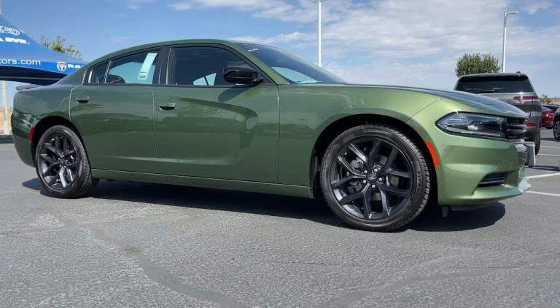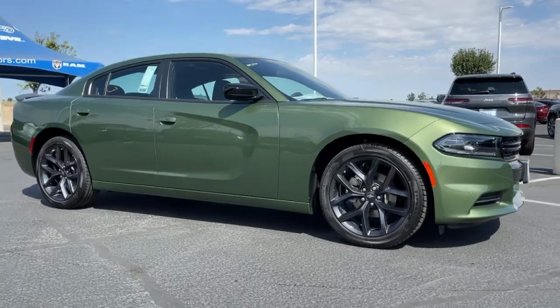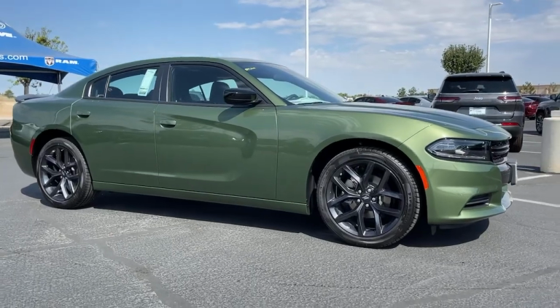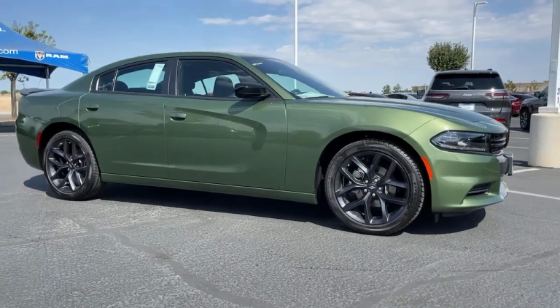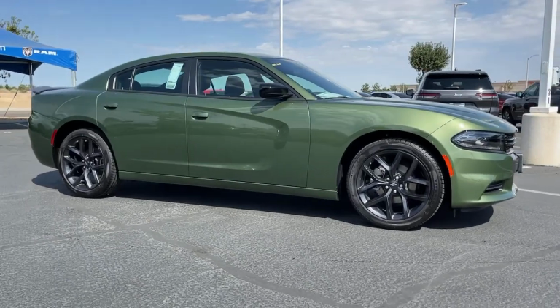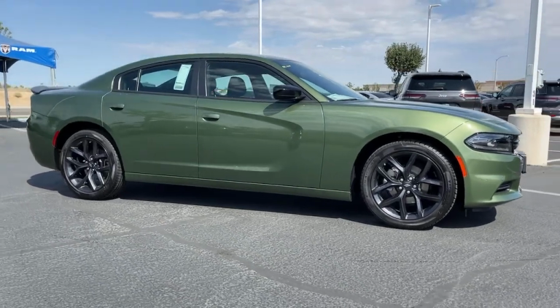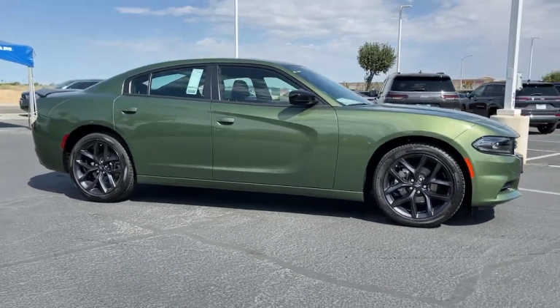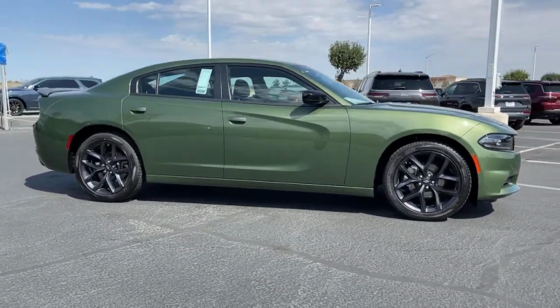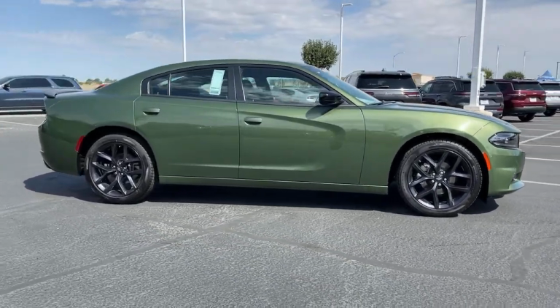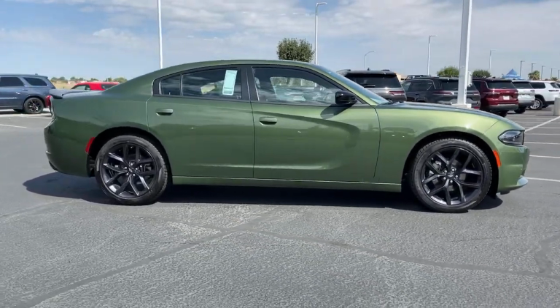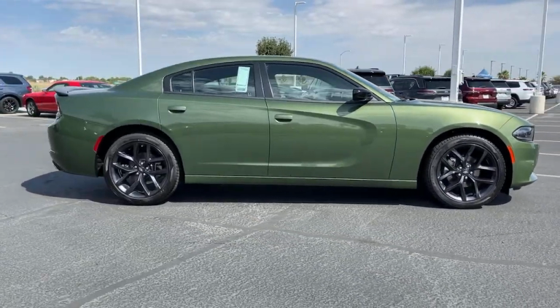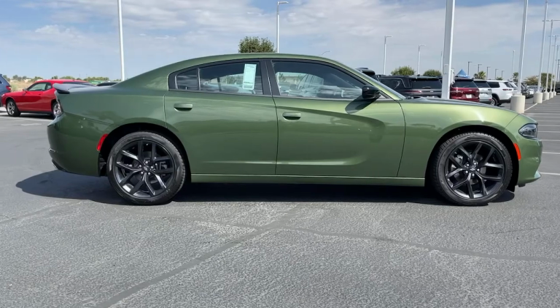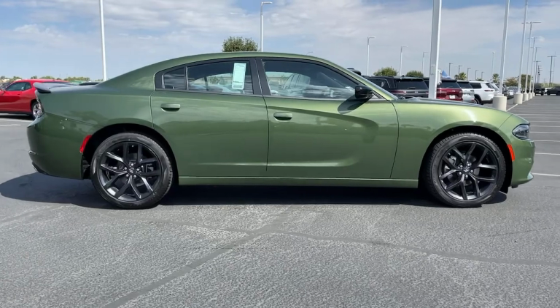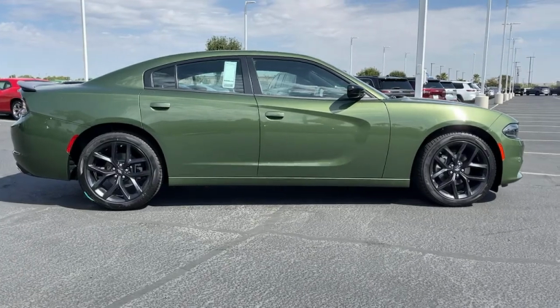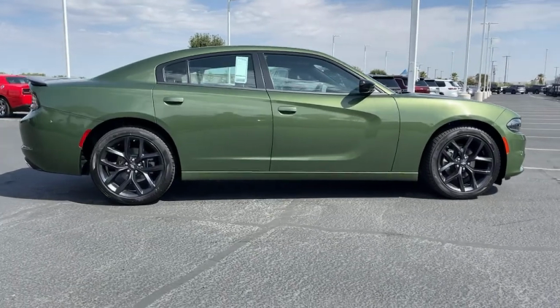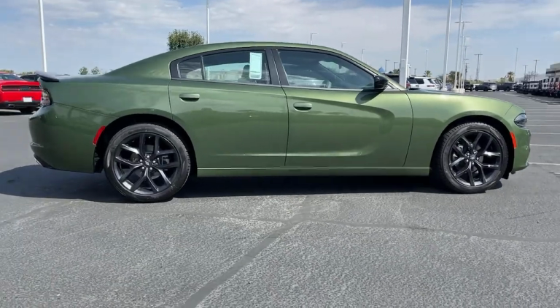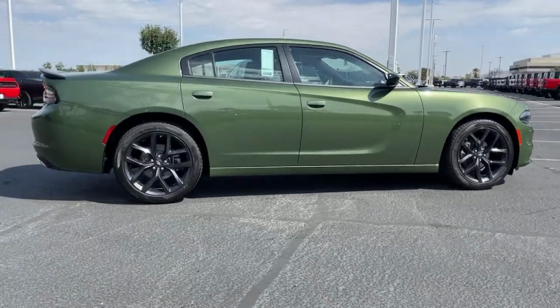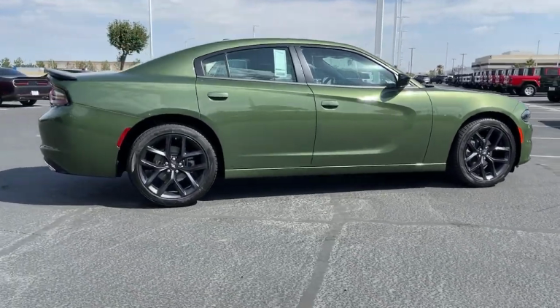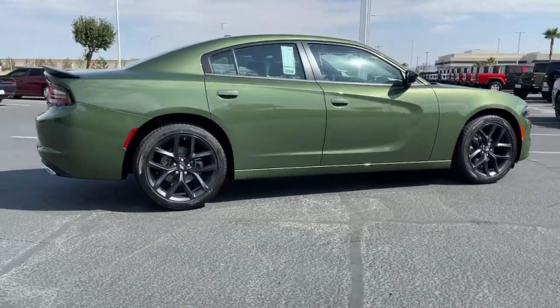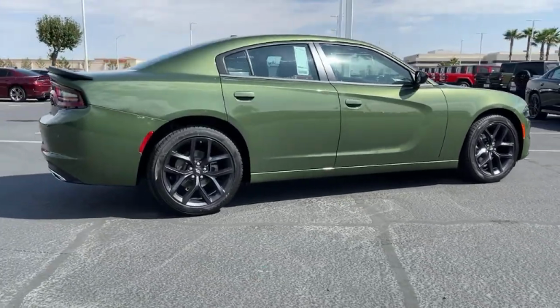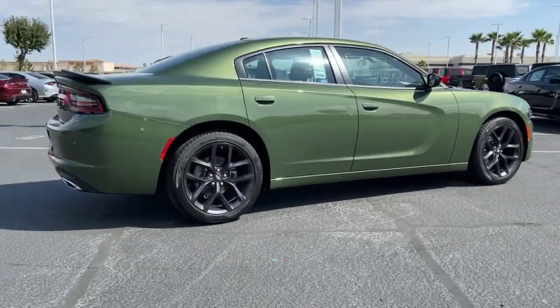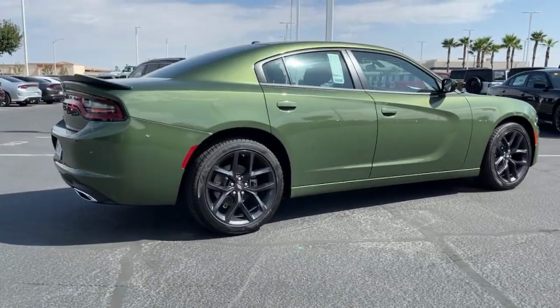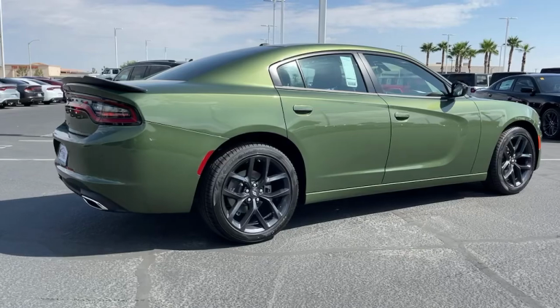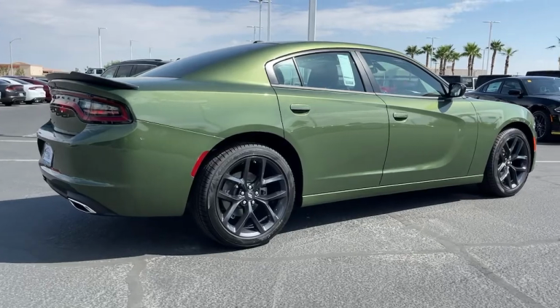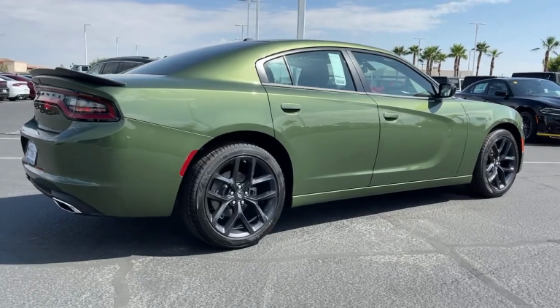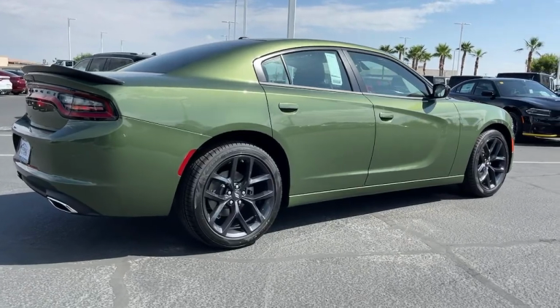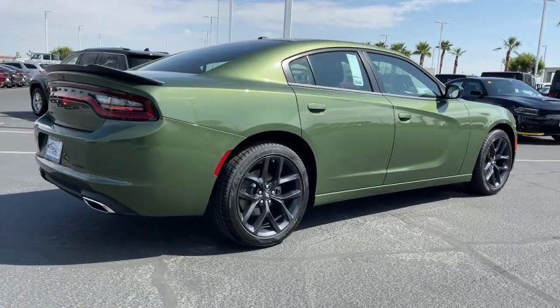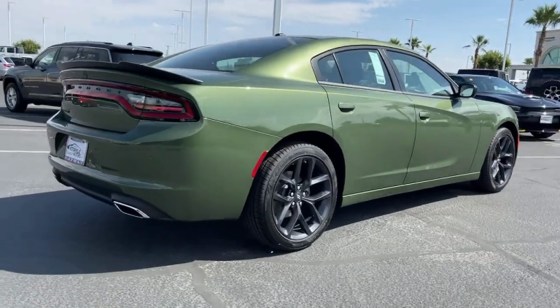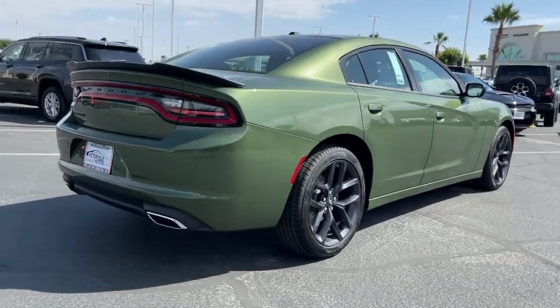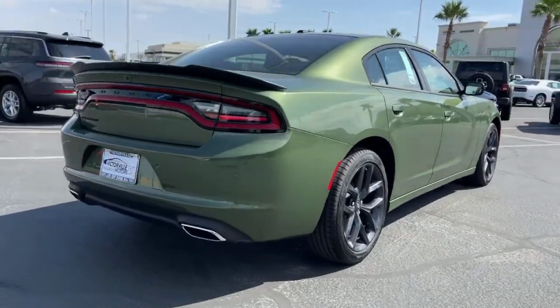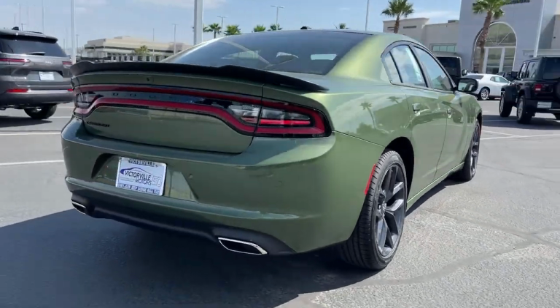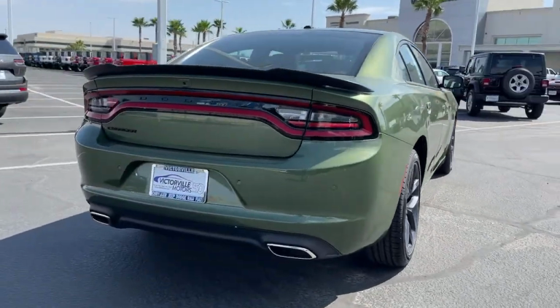Your next car could be the 2022 Dodge Charger. Go bold or go home. The Charger packs aggressive athleticism and unexpected fuel efficiency into a driver-centered, family-friendly four-door package.